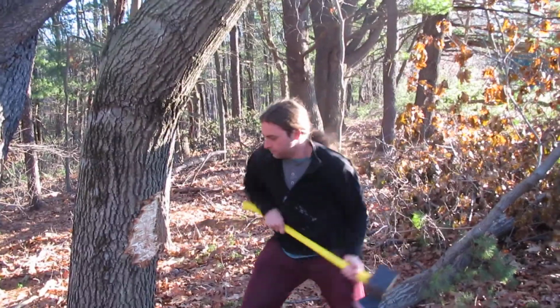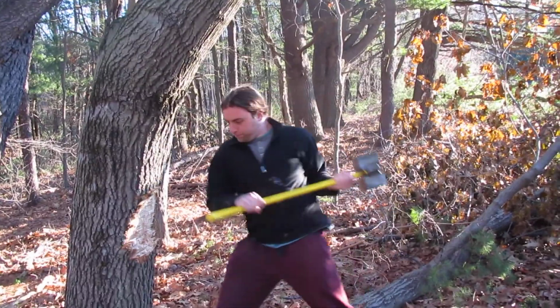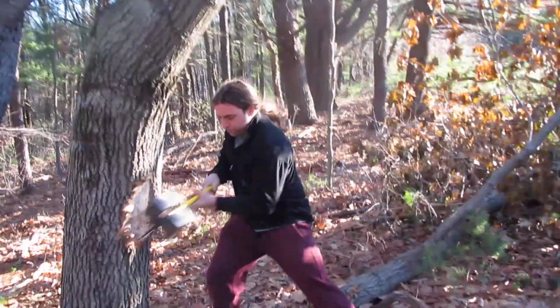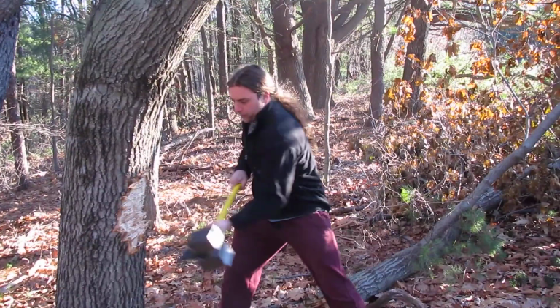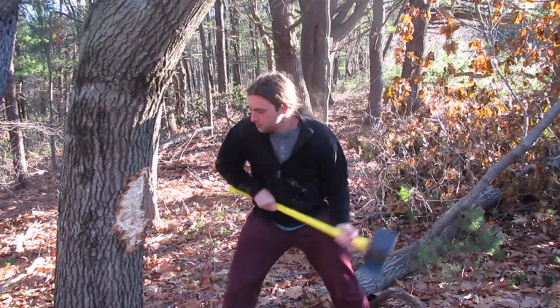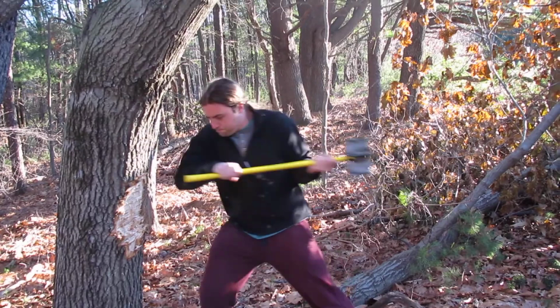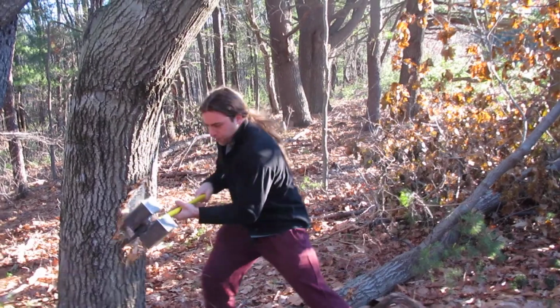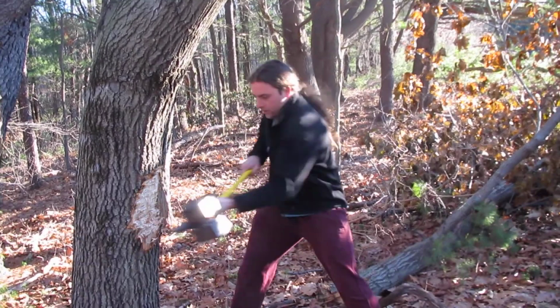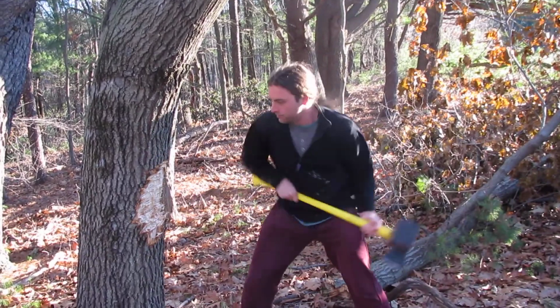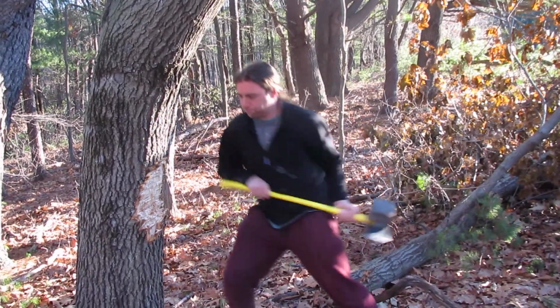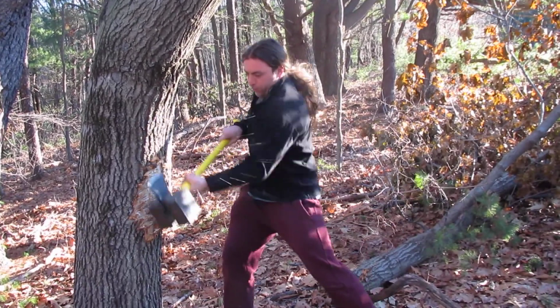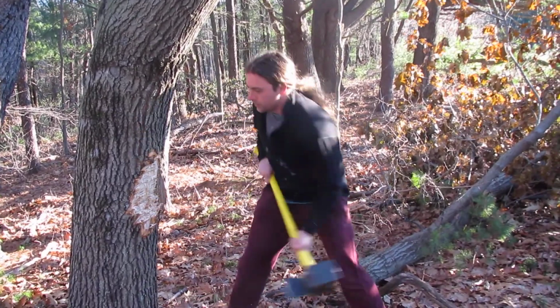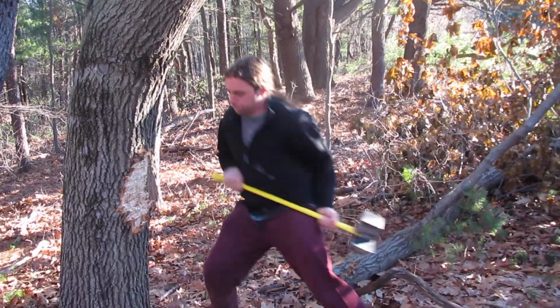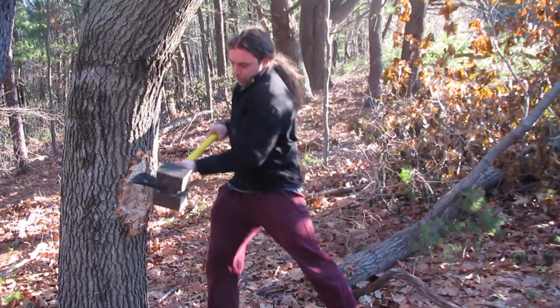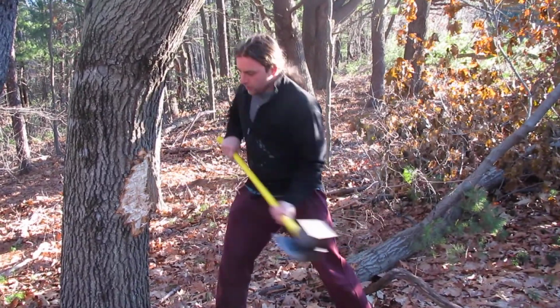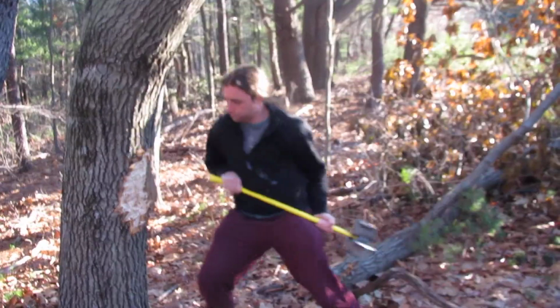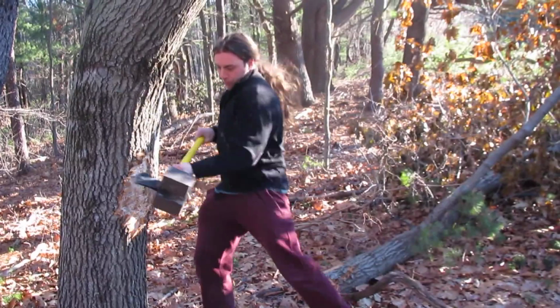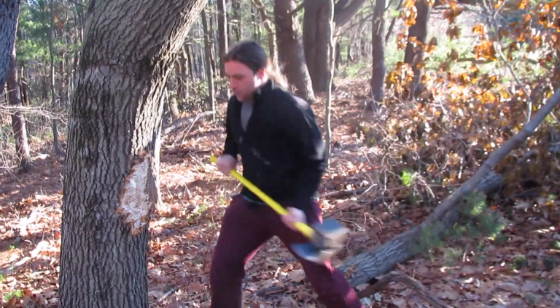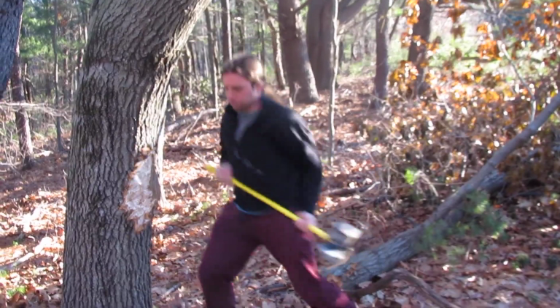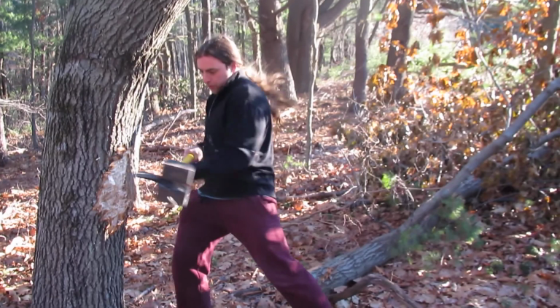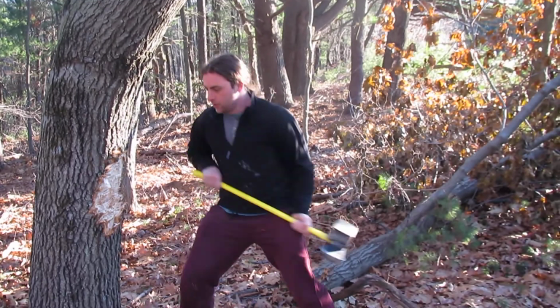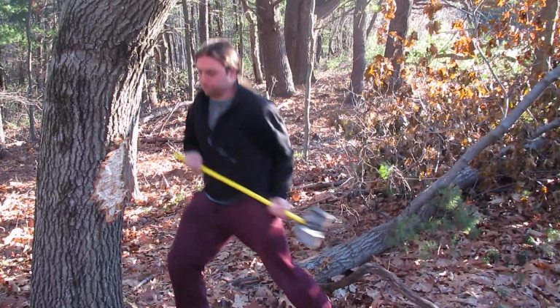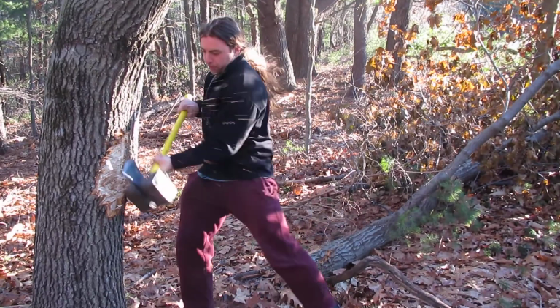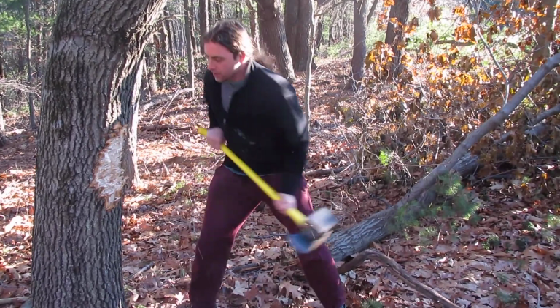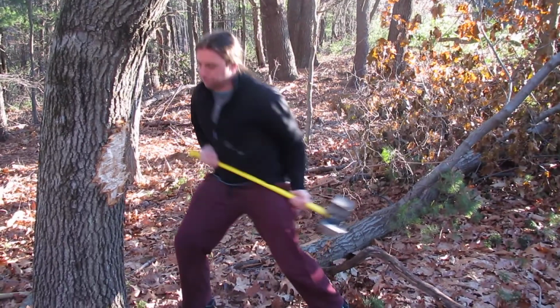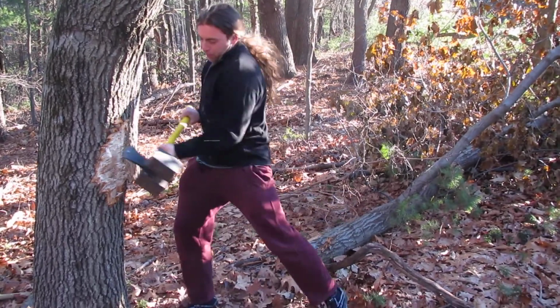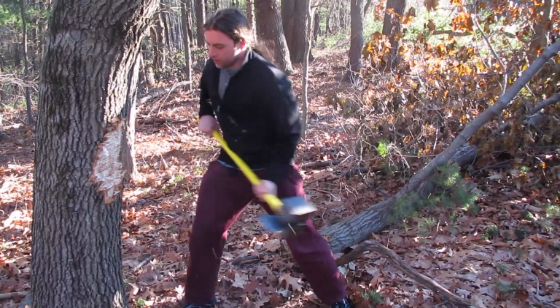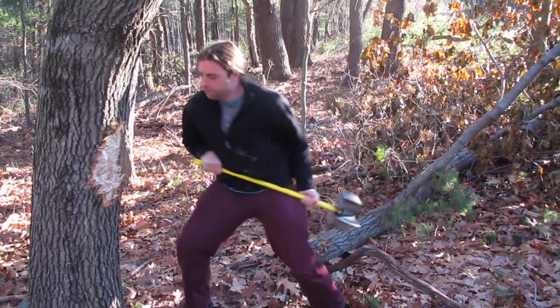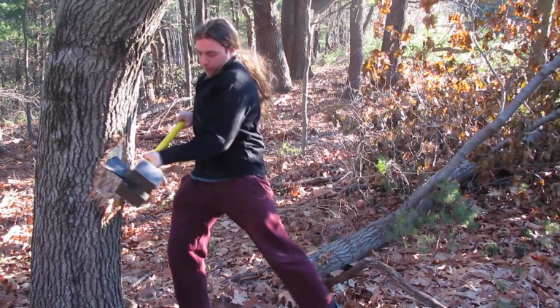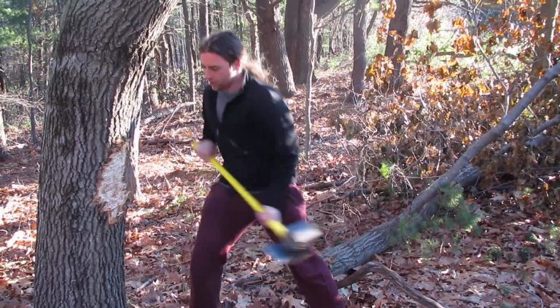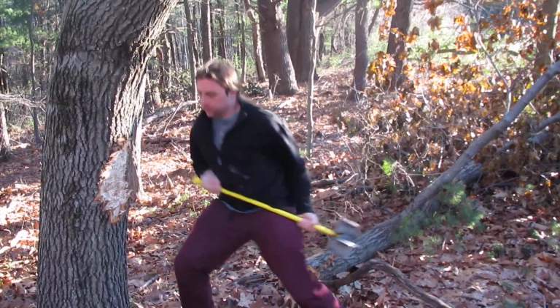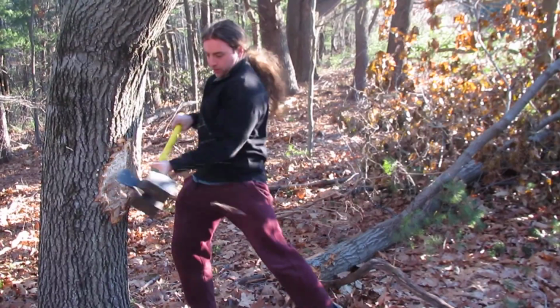Axe work in general works the grip in a much different way than sledgehammer work. You're hitting sideways and the axe handle wants to roll out. Add that weight to it, works the grip and just great upper body conditioning overall. So here we go.